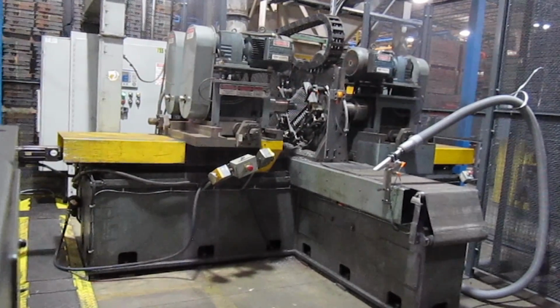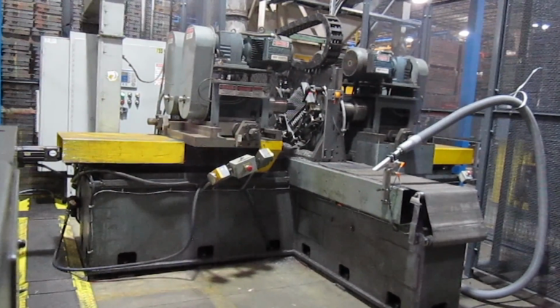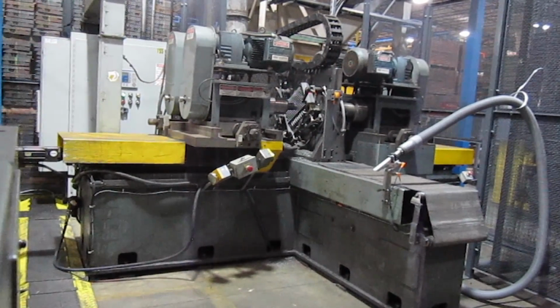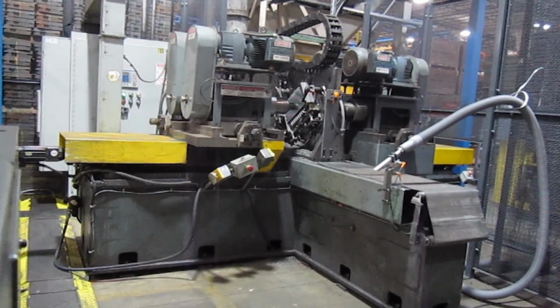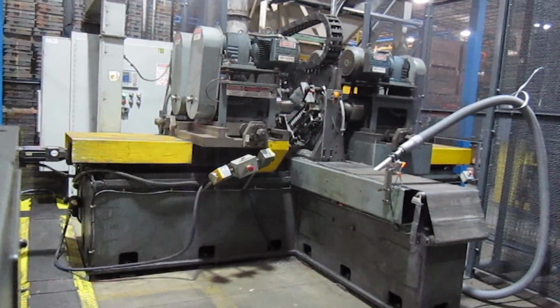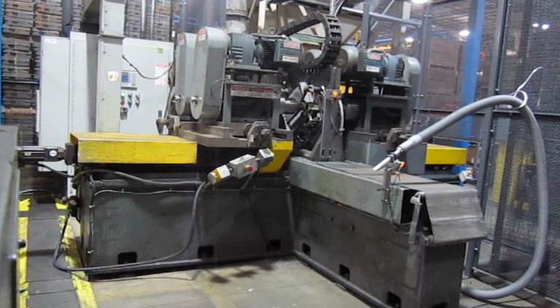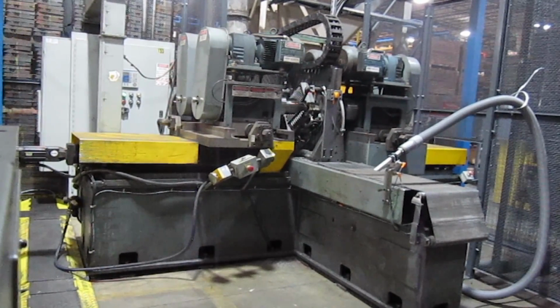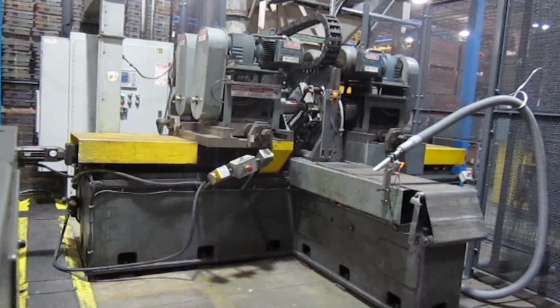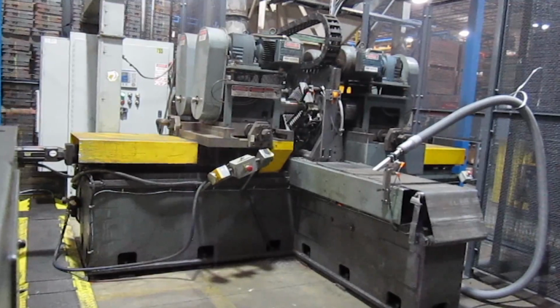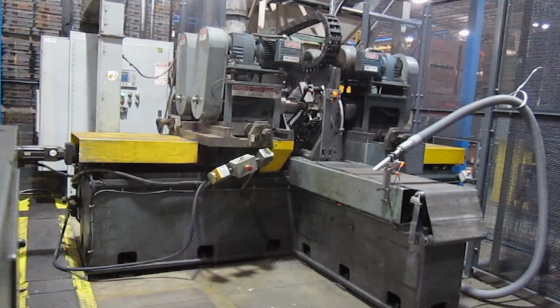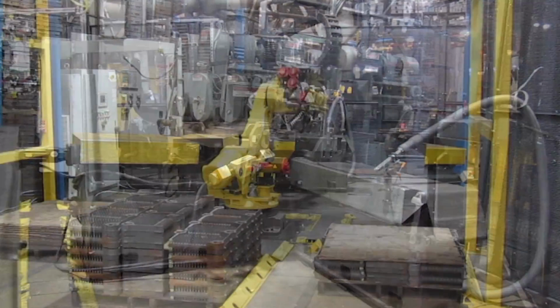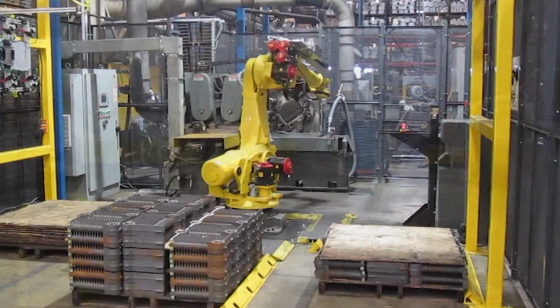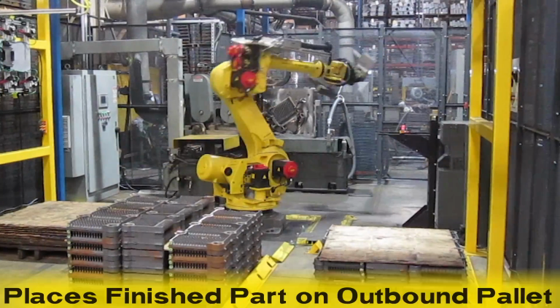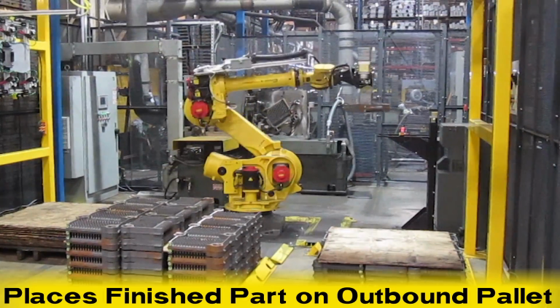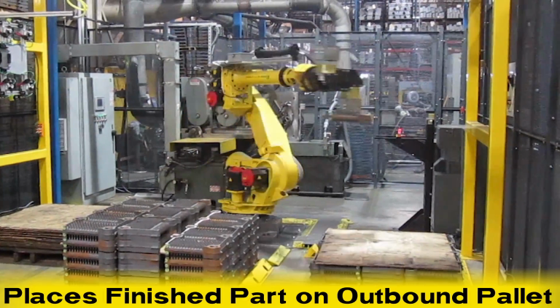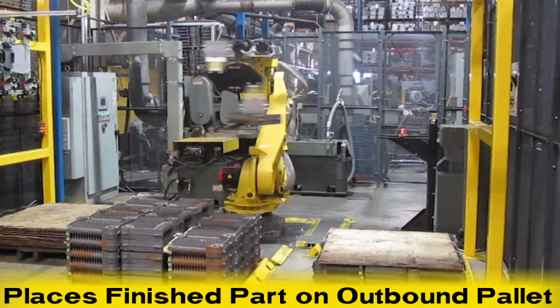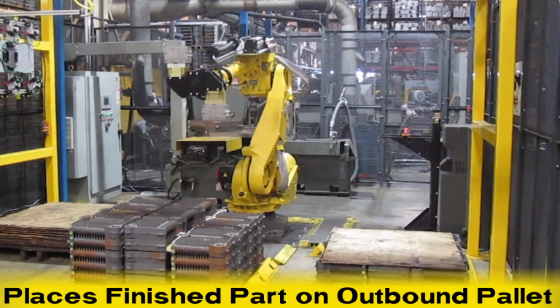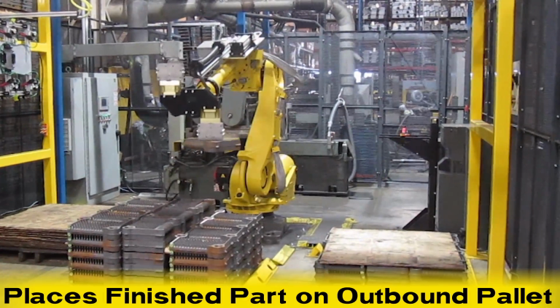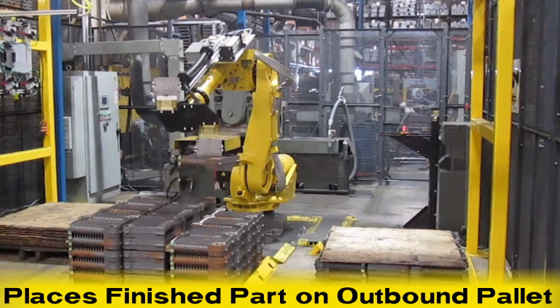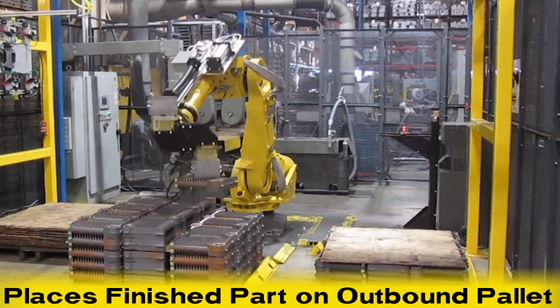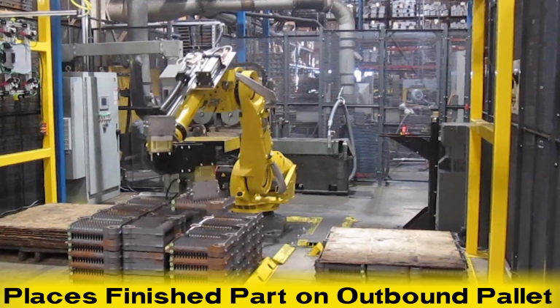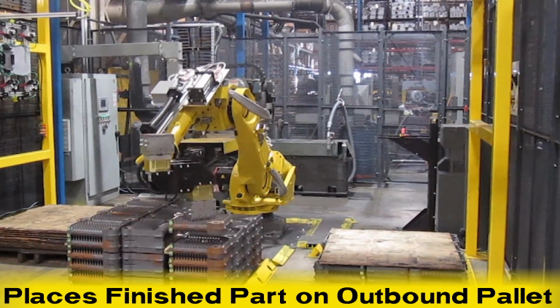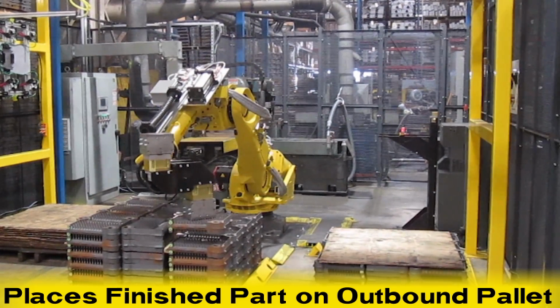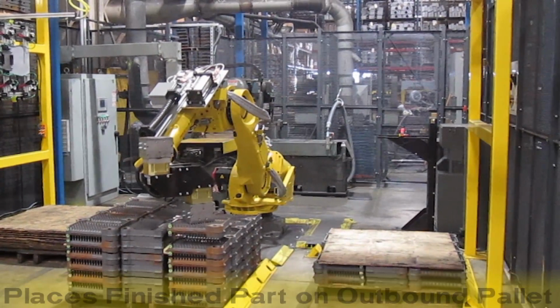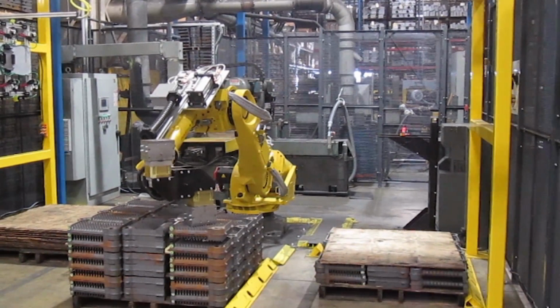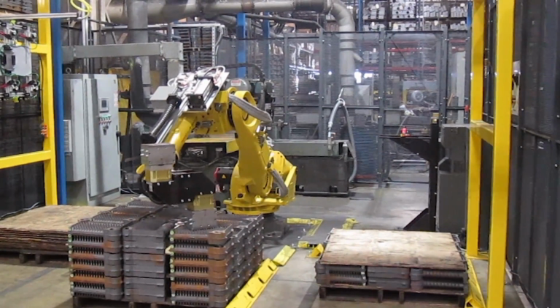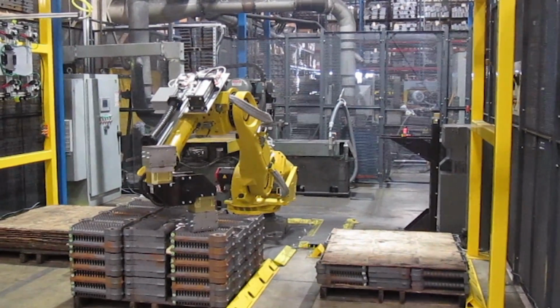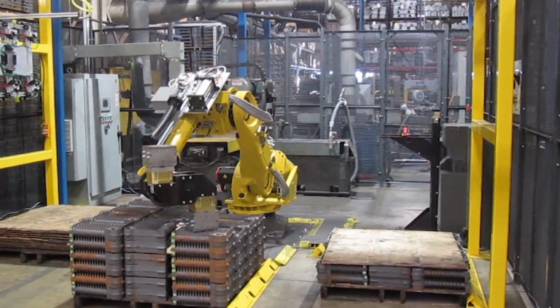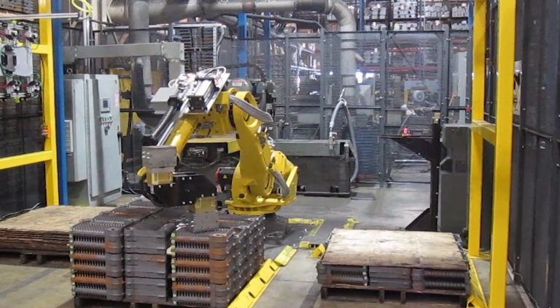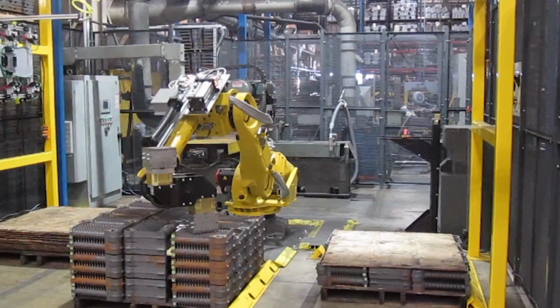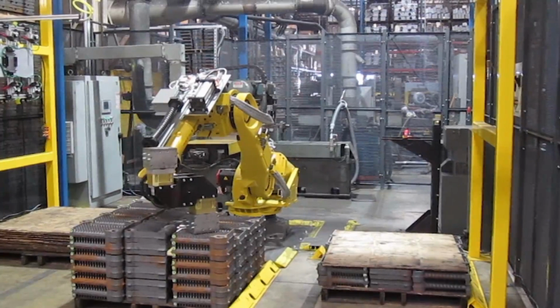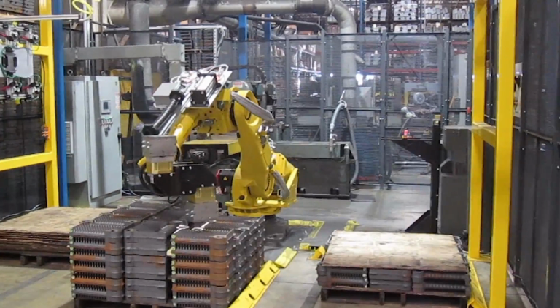This process repeats until either the inbound pallet is empty or the outbound pallet is full. Flat boards are used to separate alternating layers of parts on the inbound and outbound pallets.